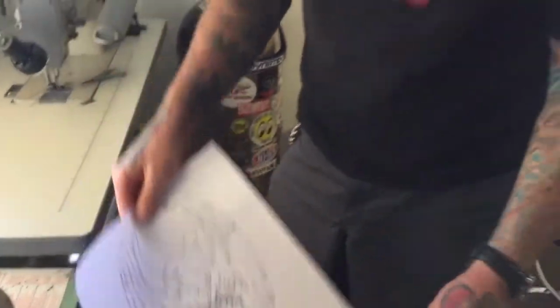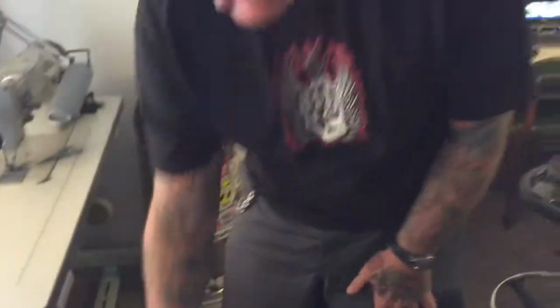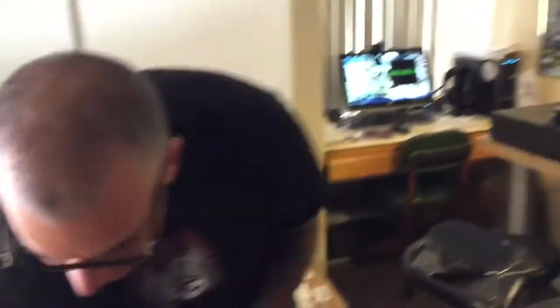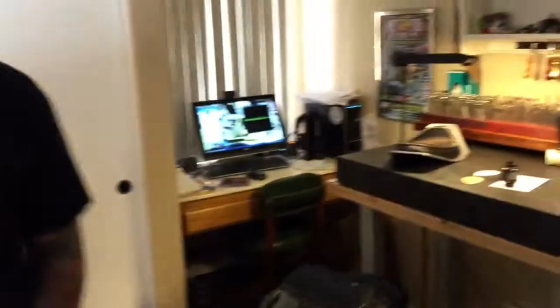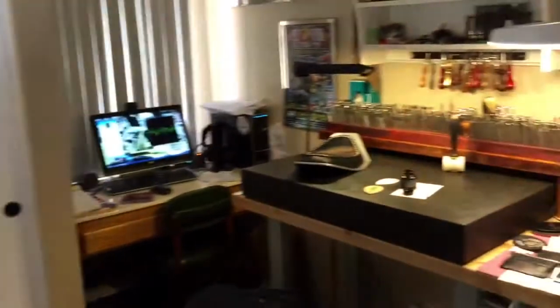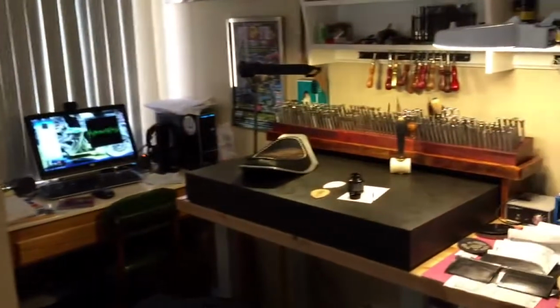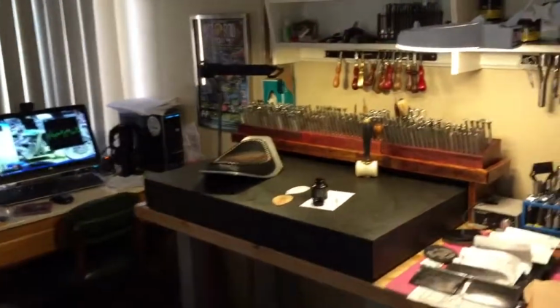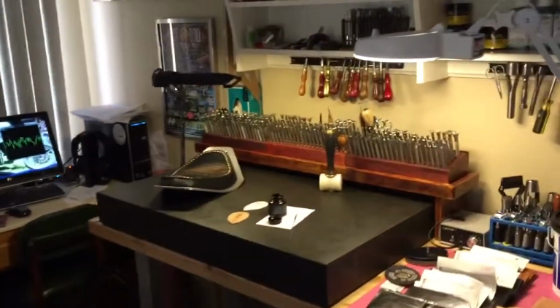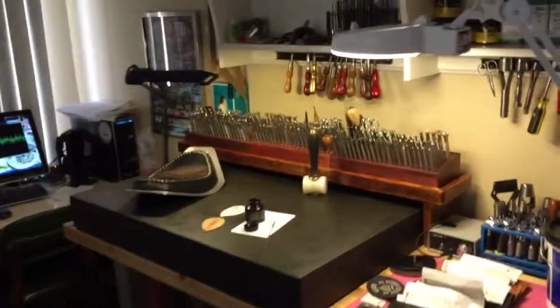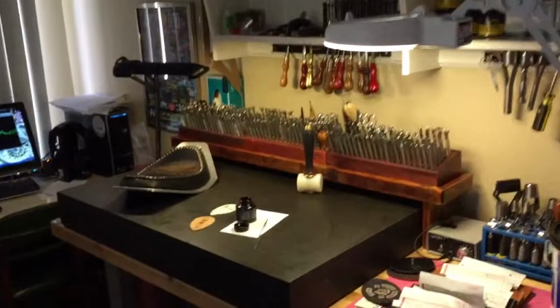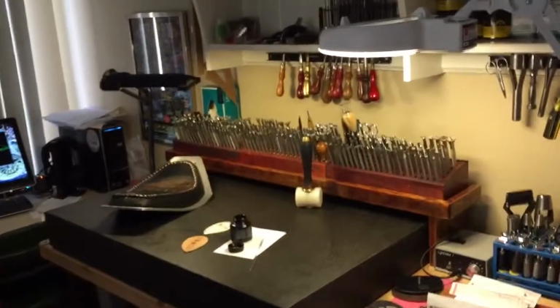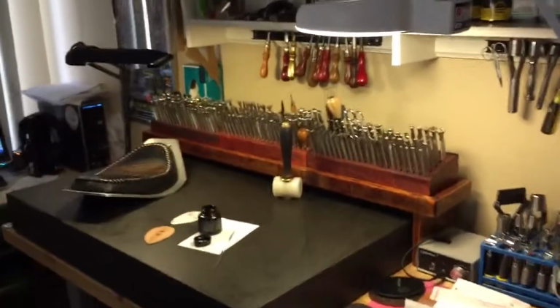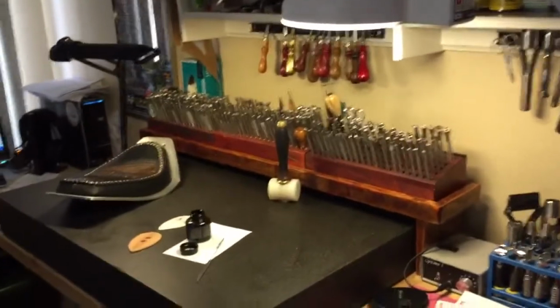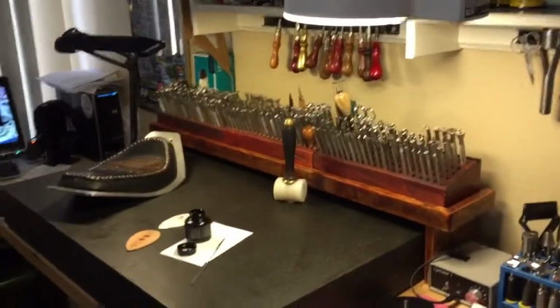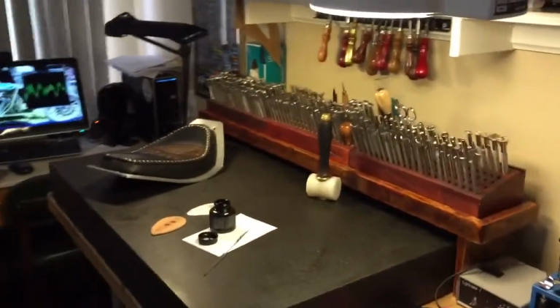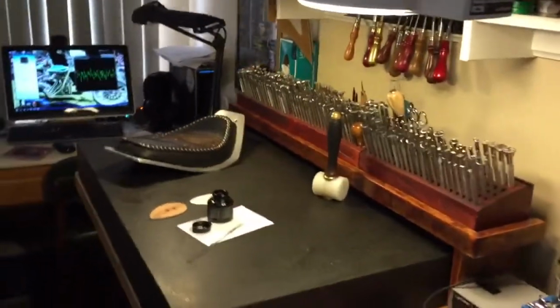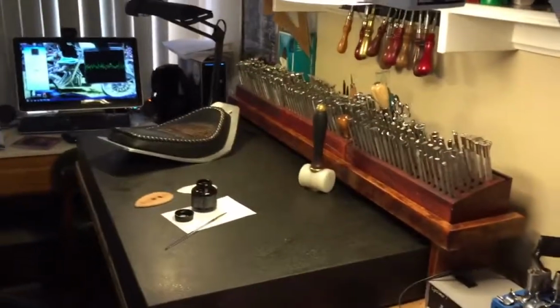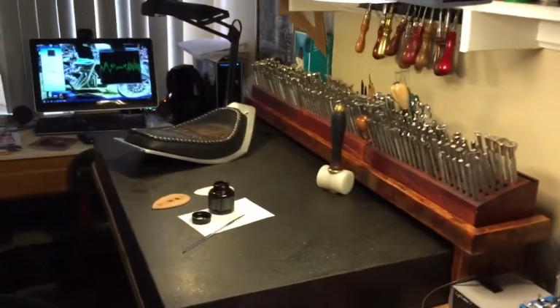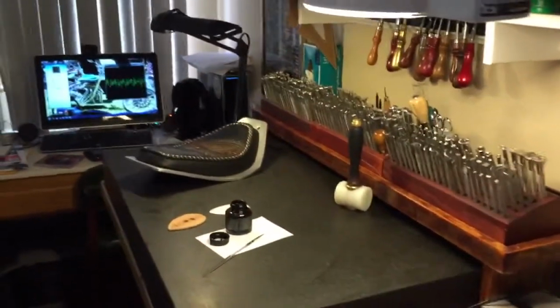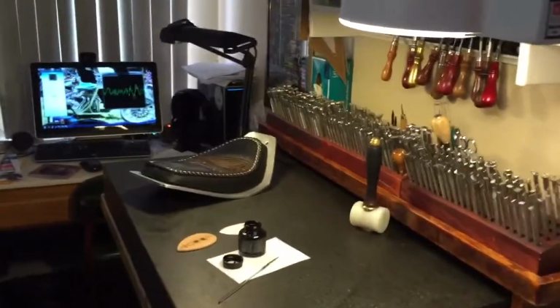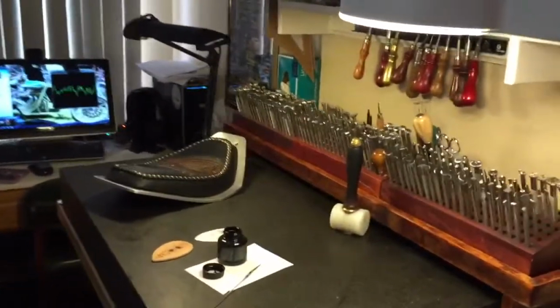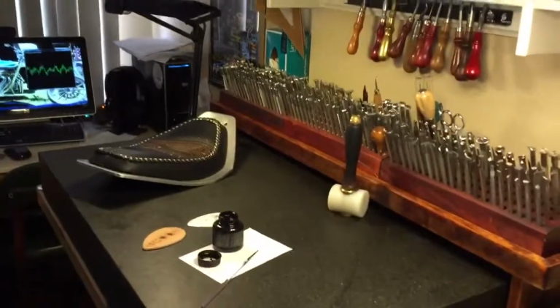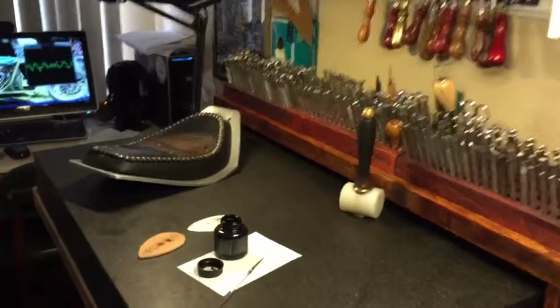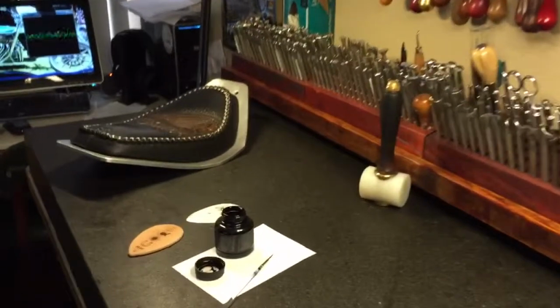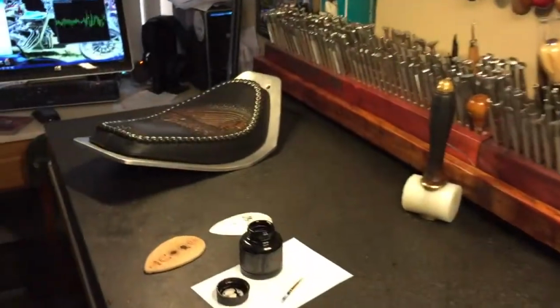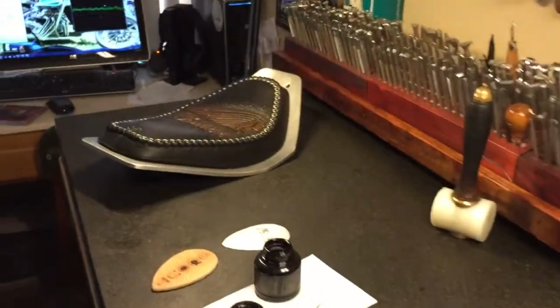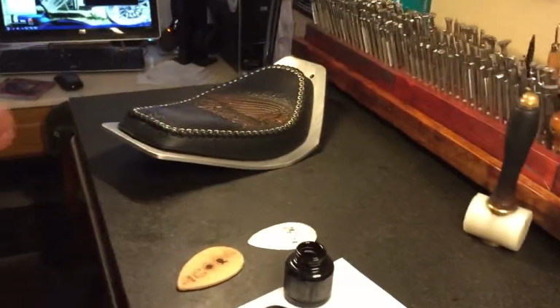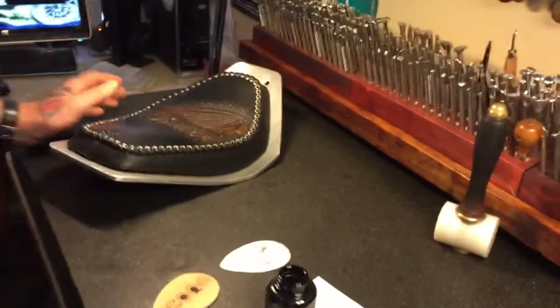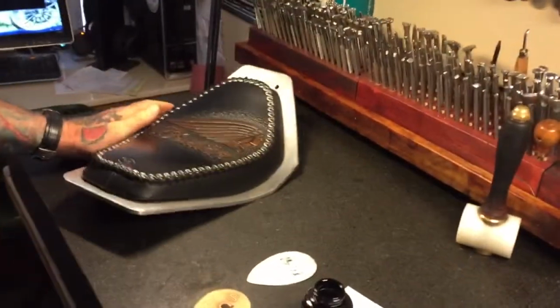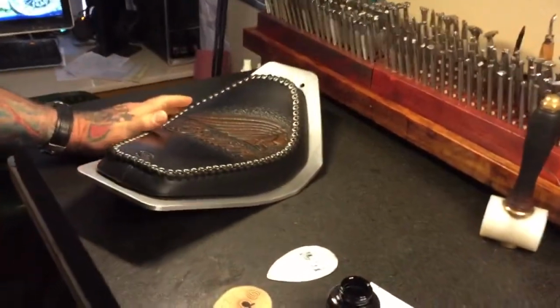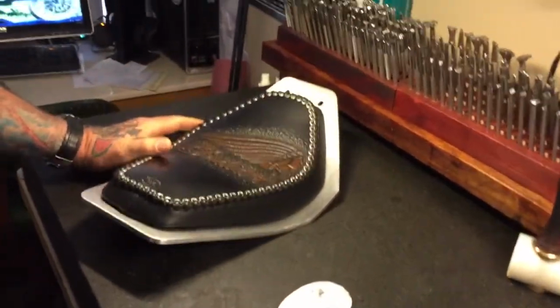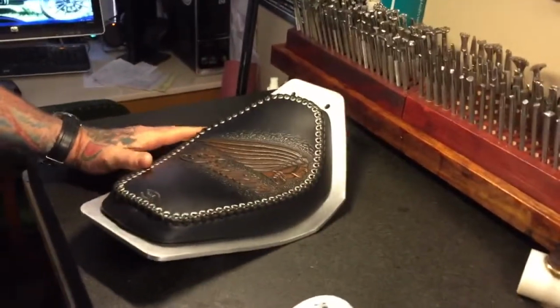Is the customer always right, or do you have some arguments sometimes when it comes to actually making the seat? Oh yeah, they're not always right. Sometimes I just kind of do my thing — I've never had anybody complain.